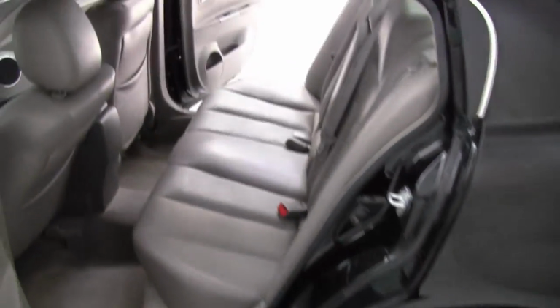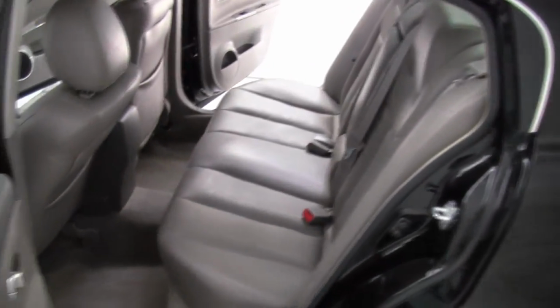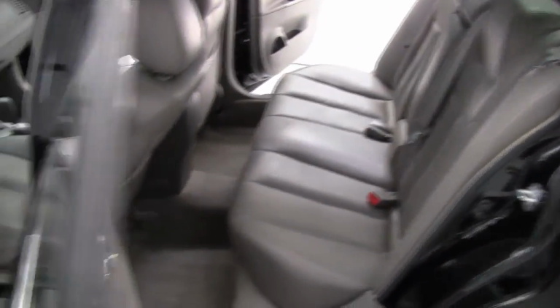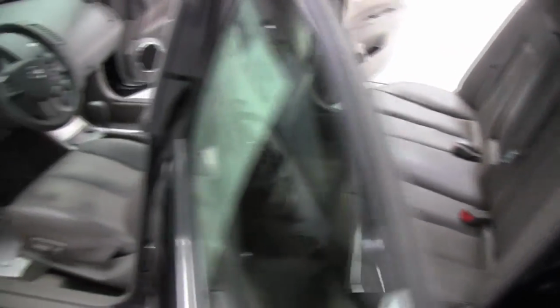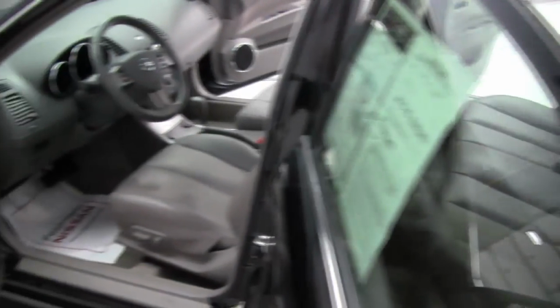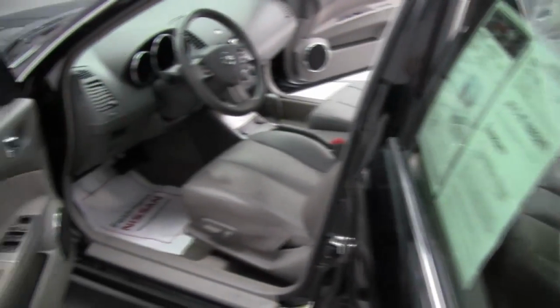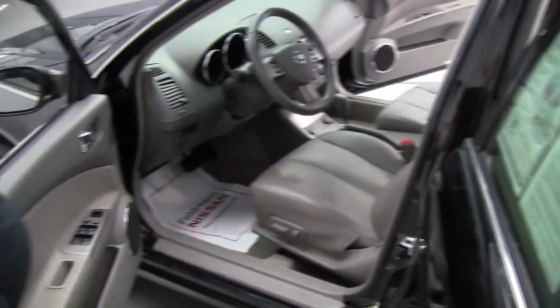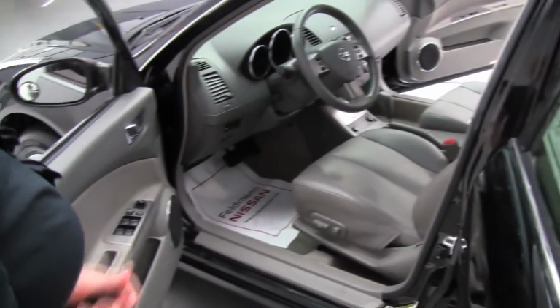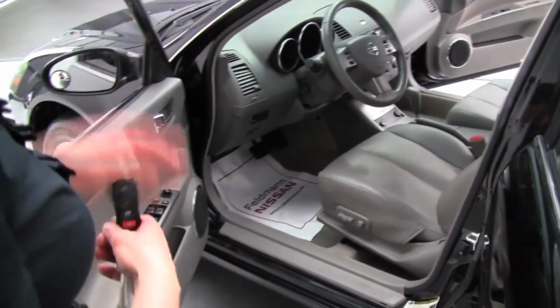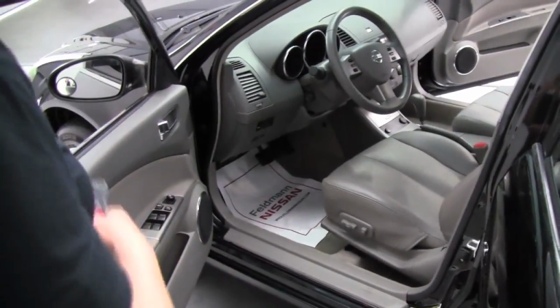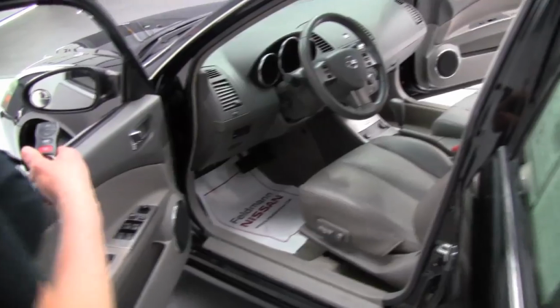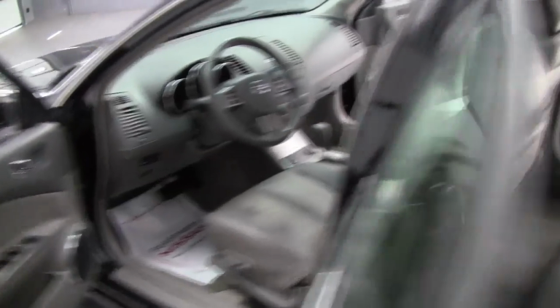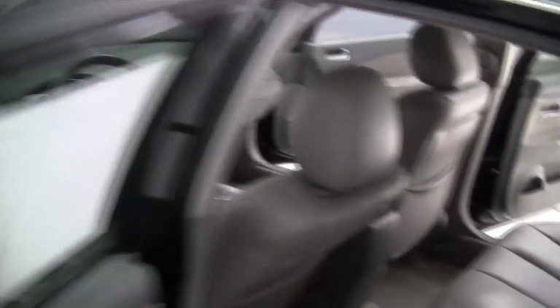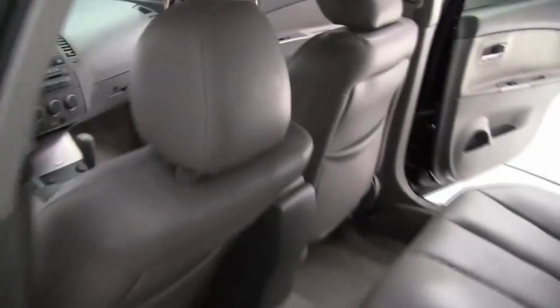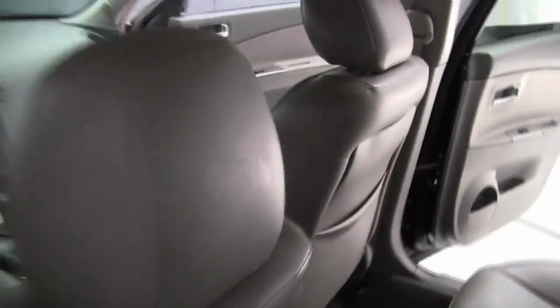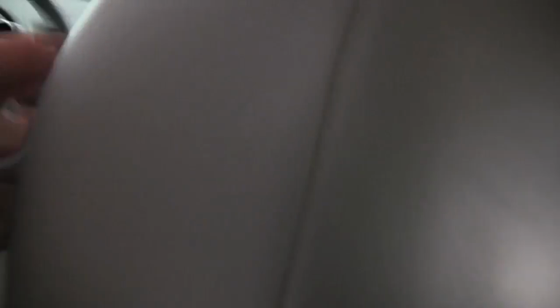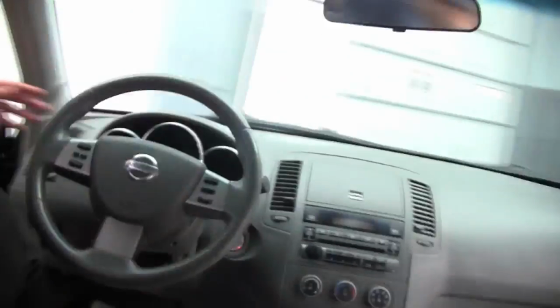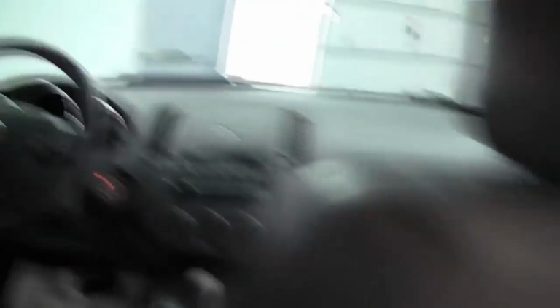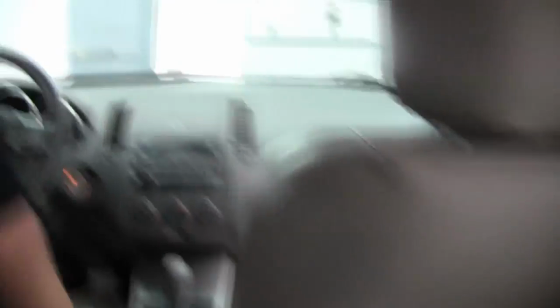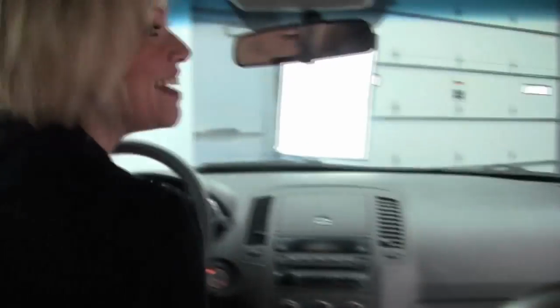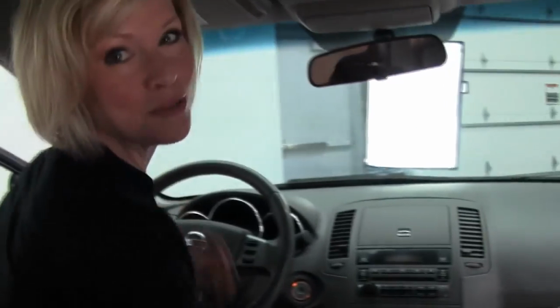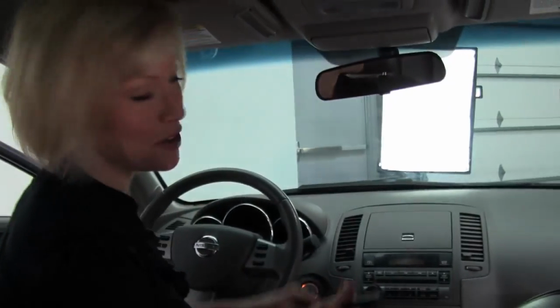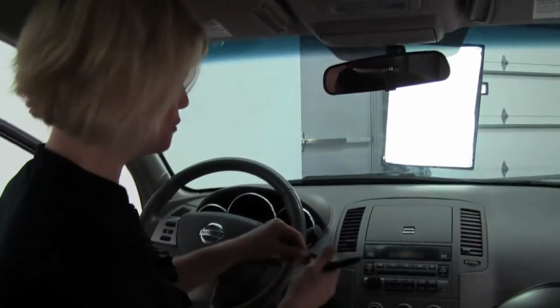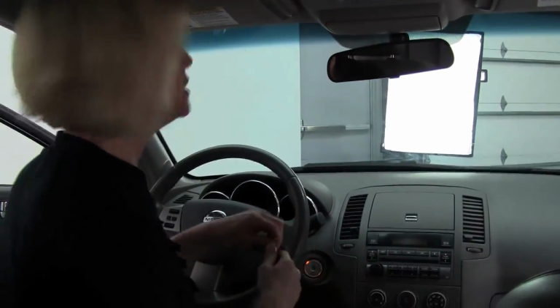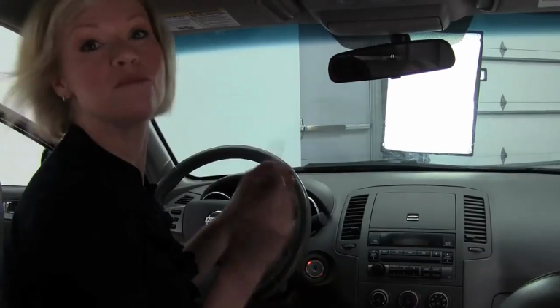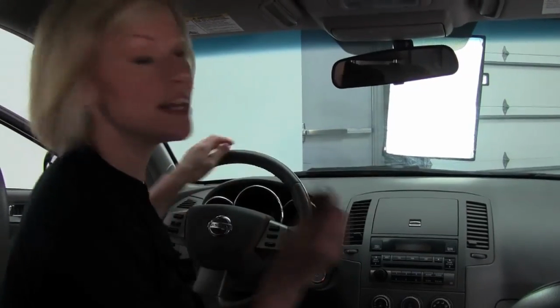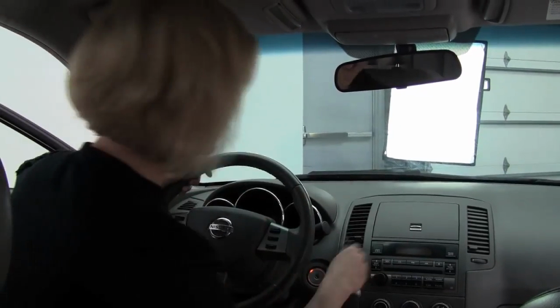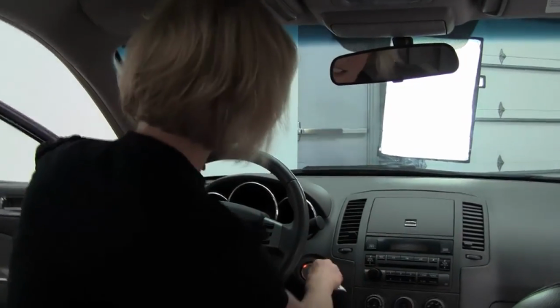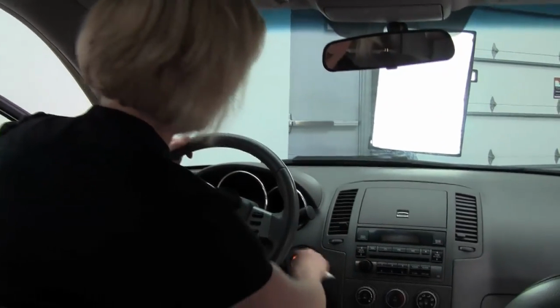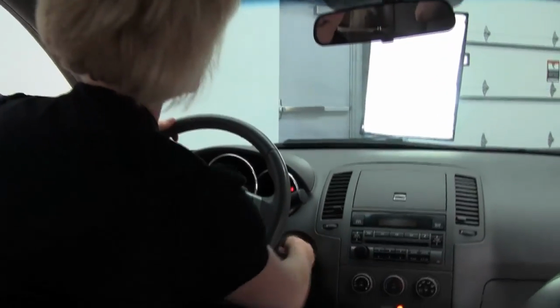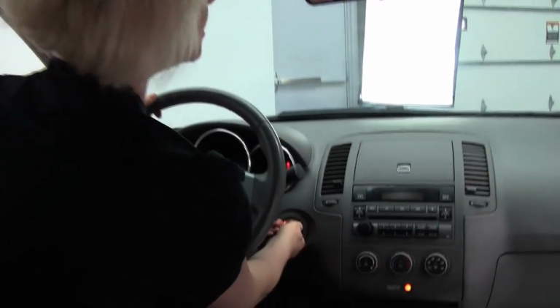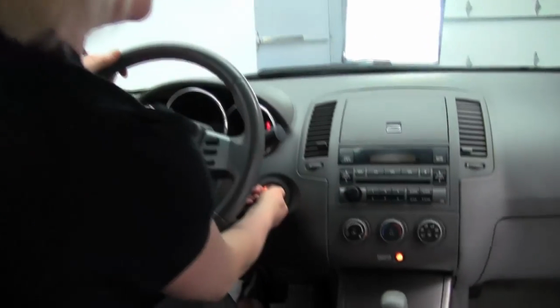Let's take a look inside. The interior looks great as well. The leather is in wonderful condition. It smells really good in this vehicle — this is a non-smoking vehicle for sure. We do have both sets of keys.